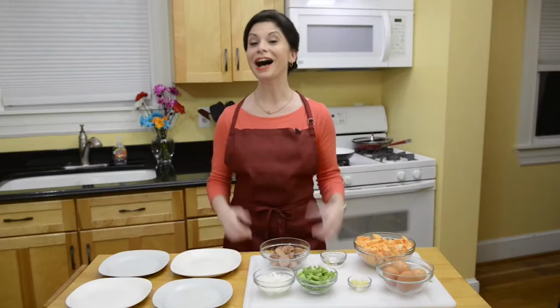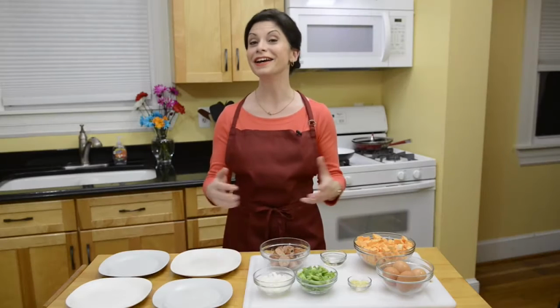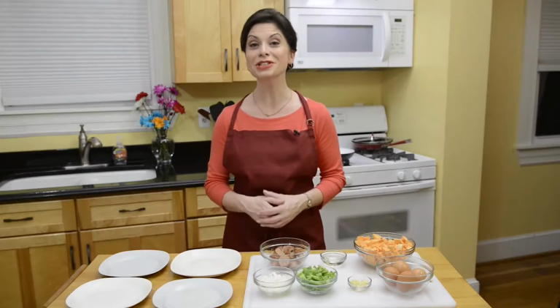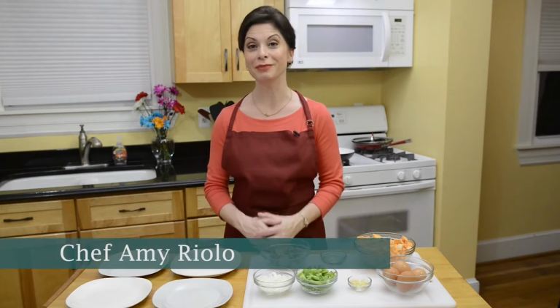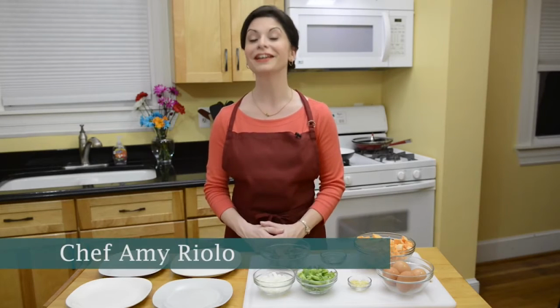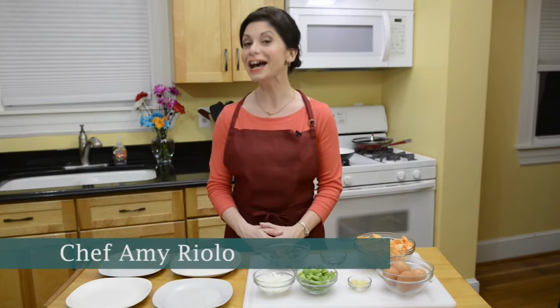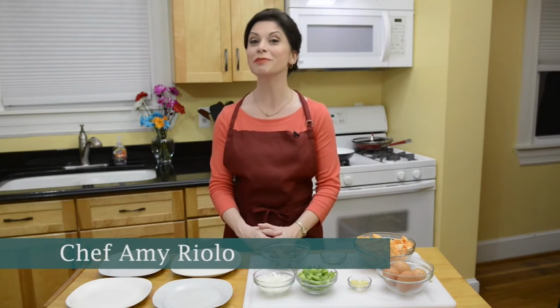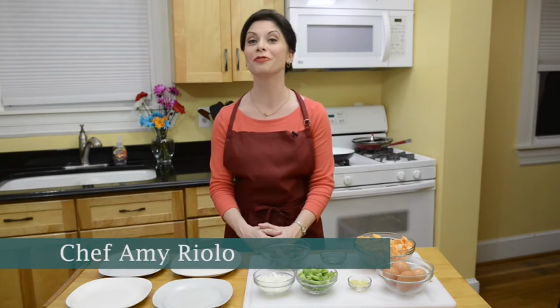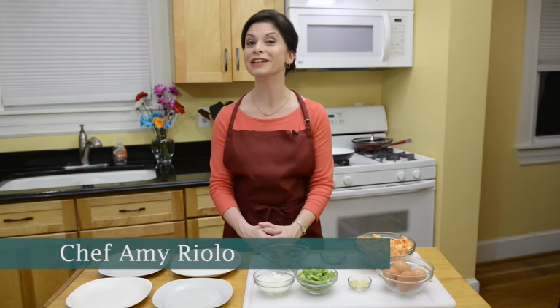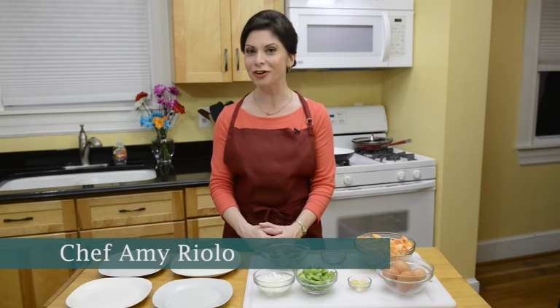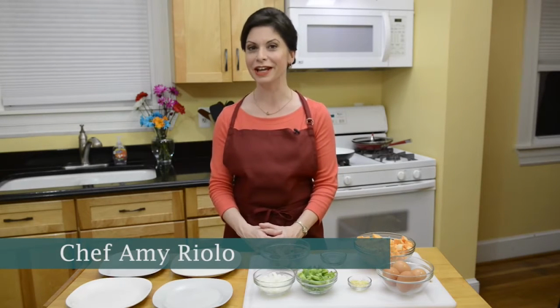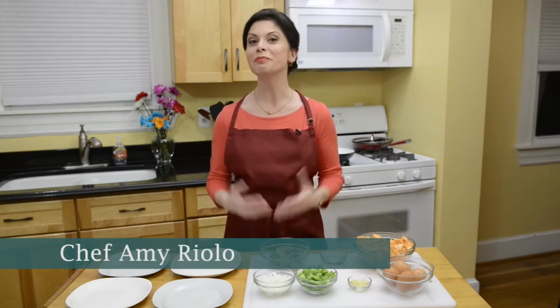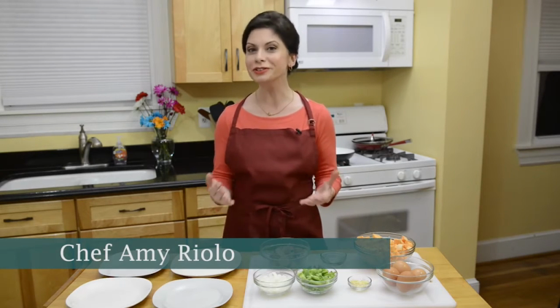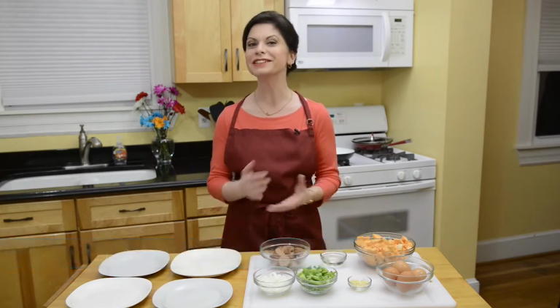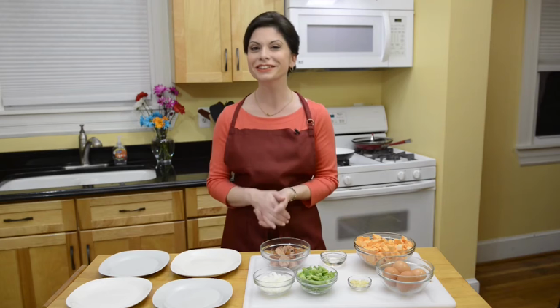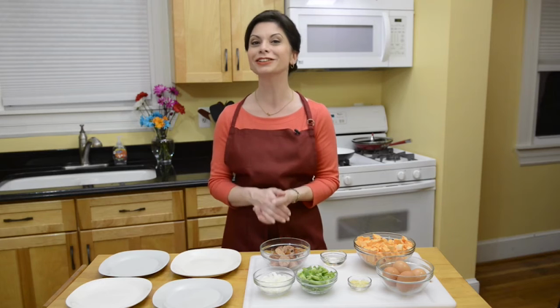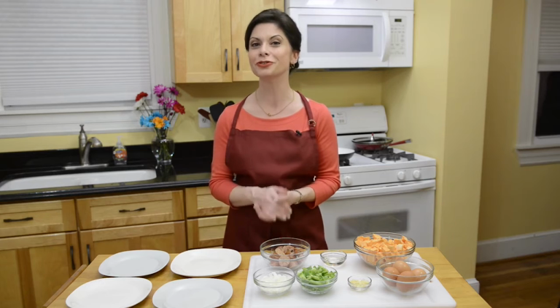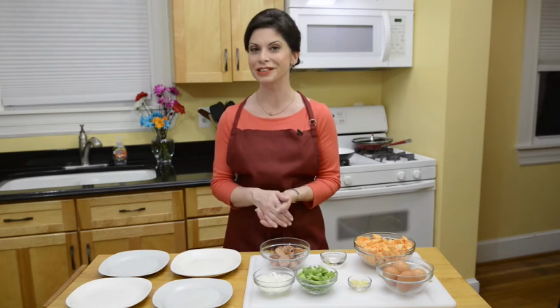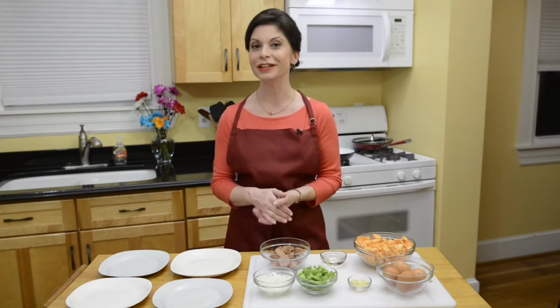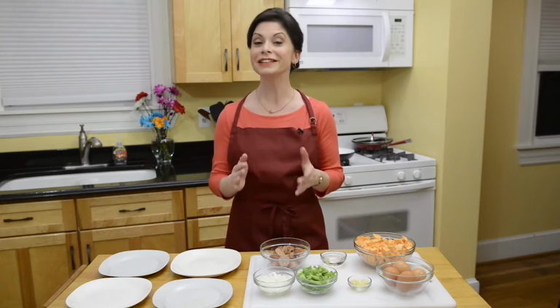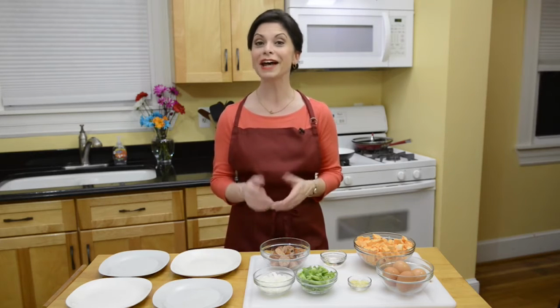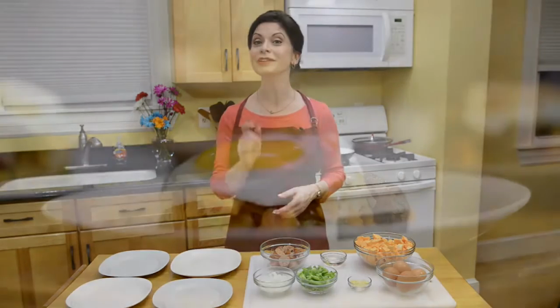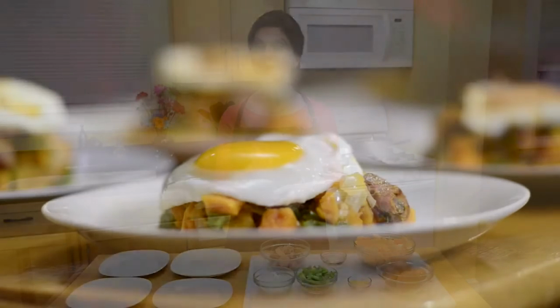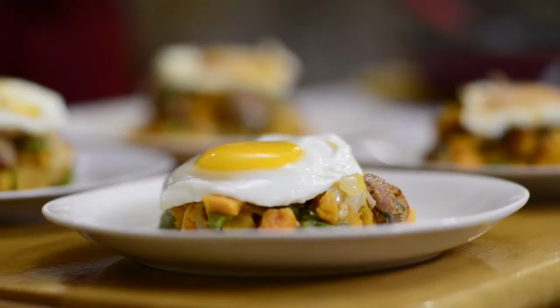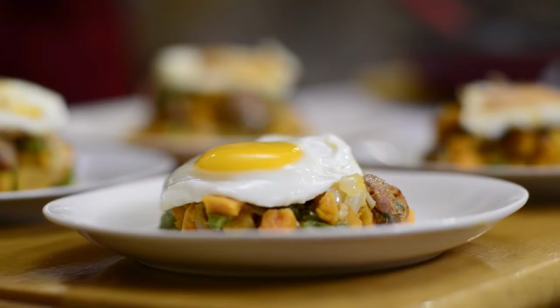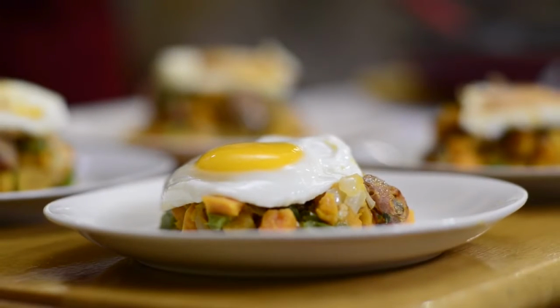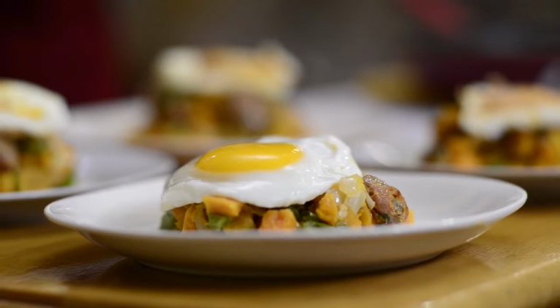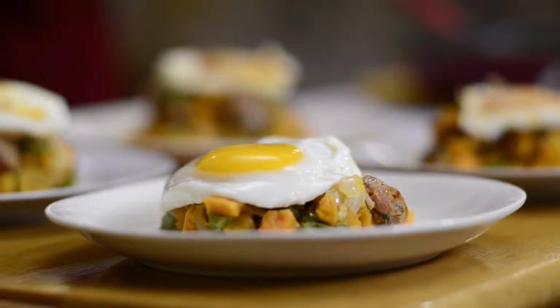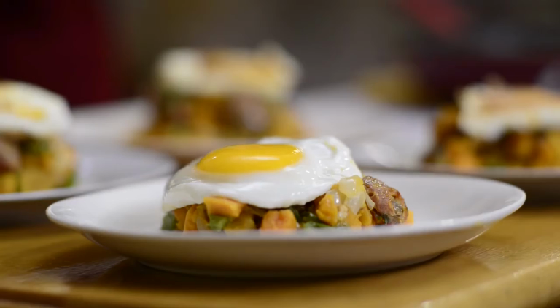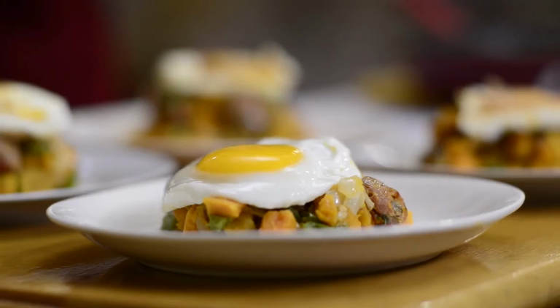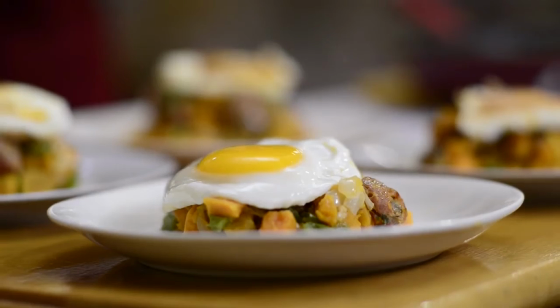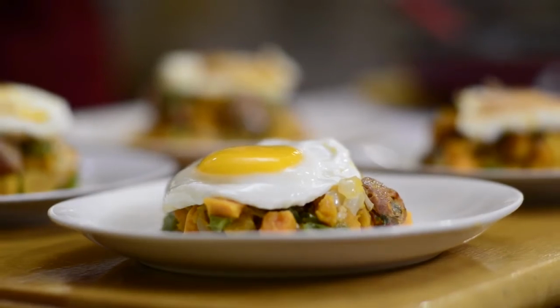Hi, I'm Chef Amy. Hash might be a great way to start your day, but it also makes a delicious lunch or dinner. Today I'm doing a spin on the classic by using sweet potatoes instead of regular ones.